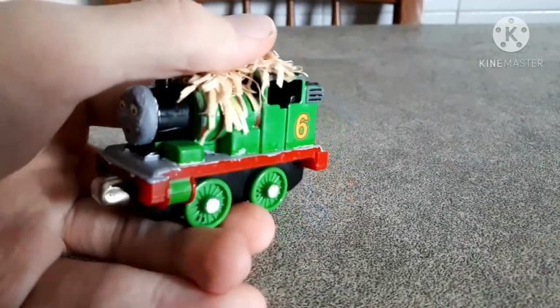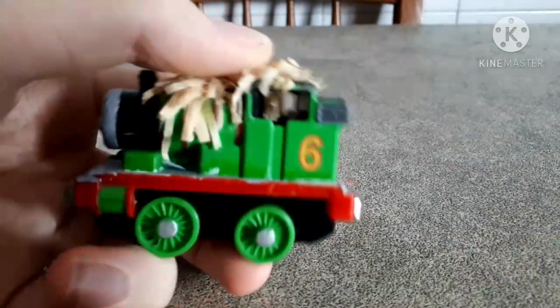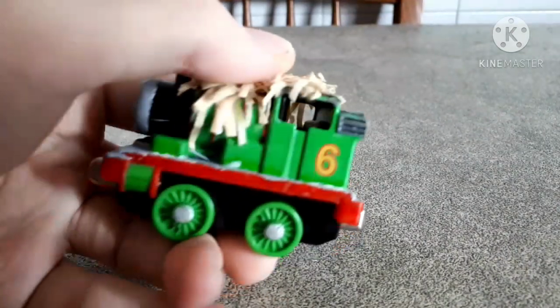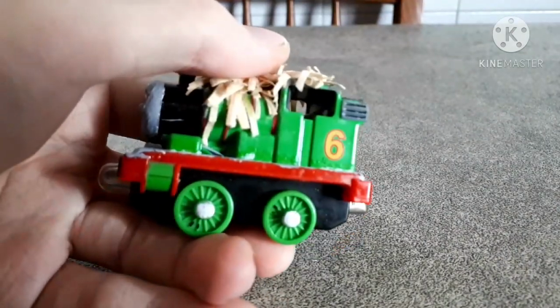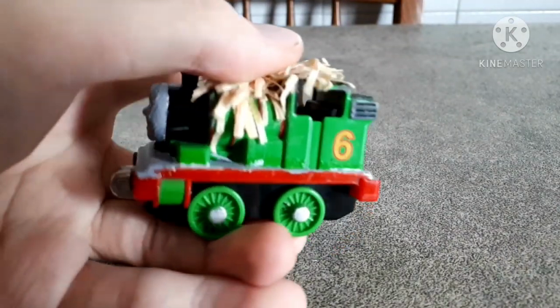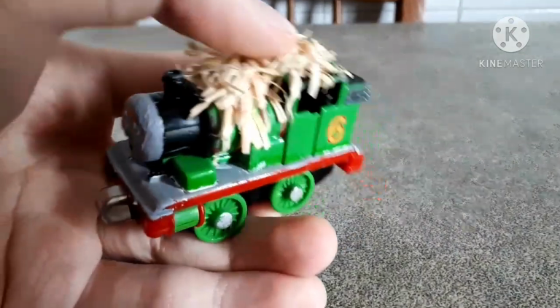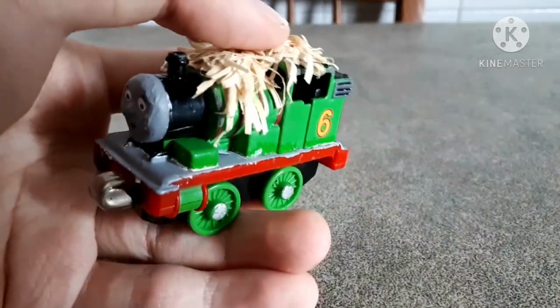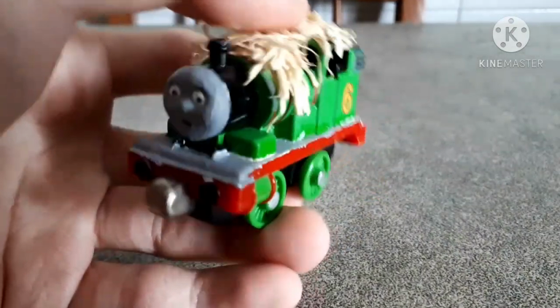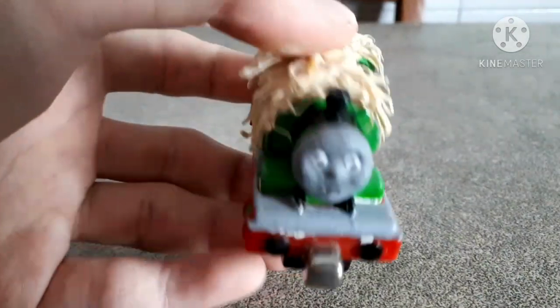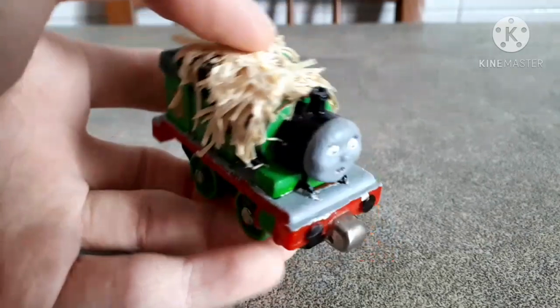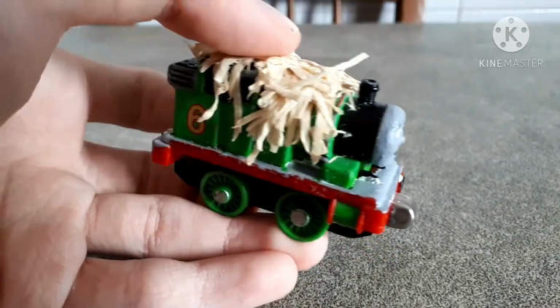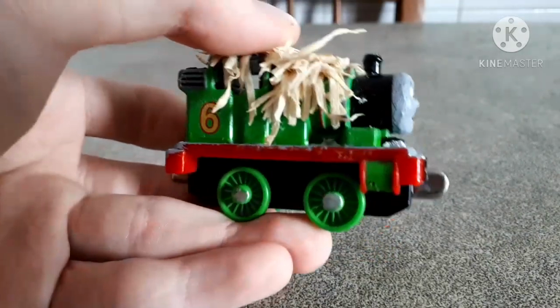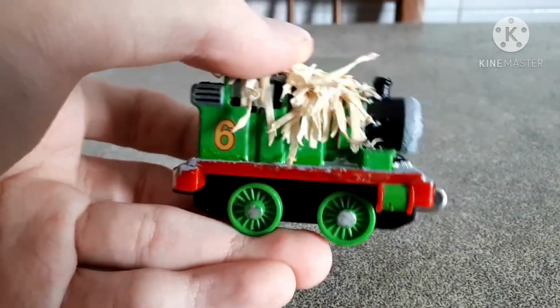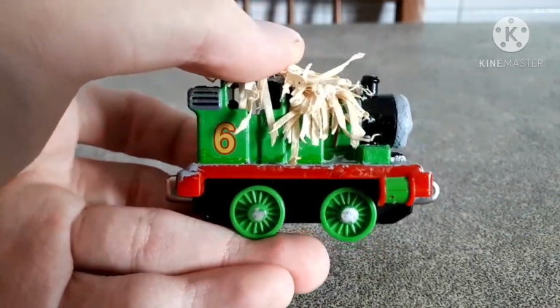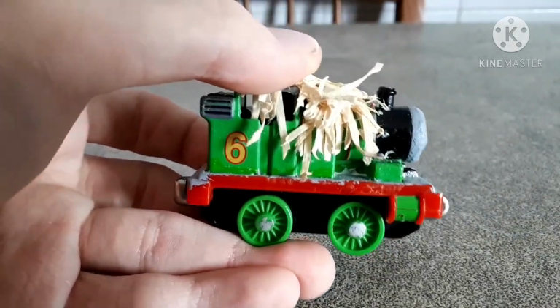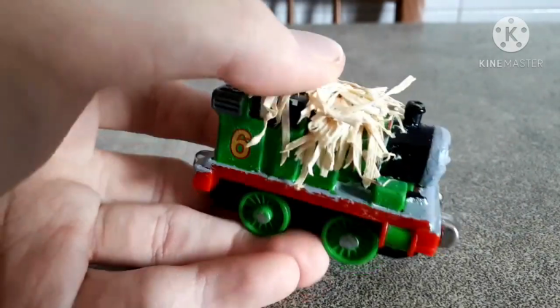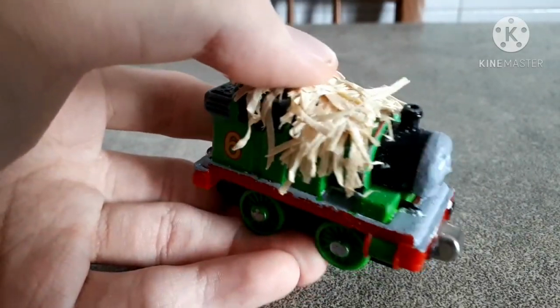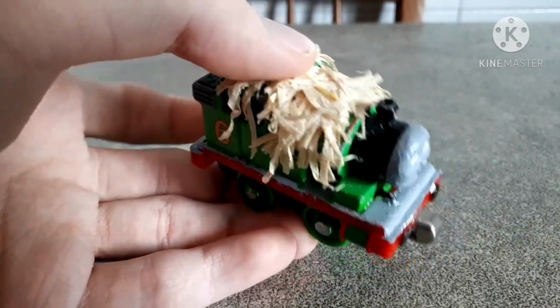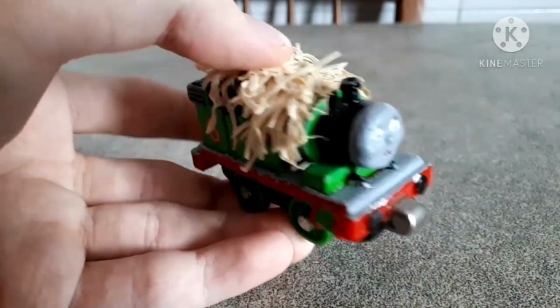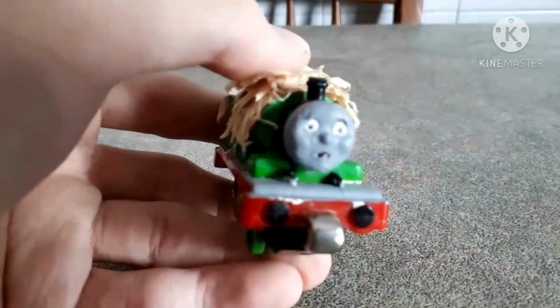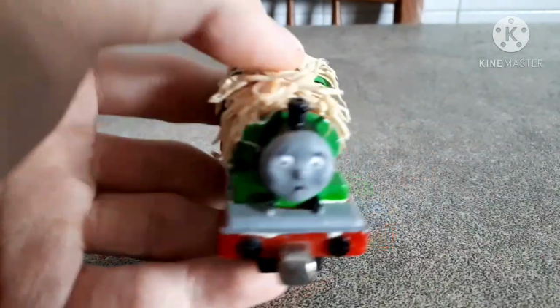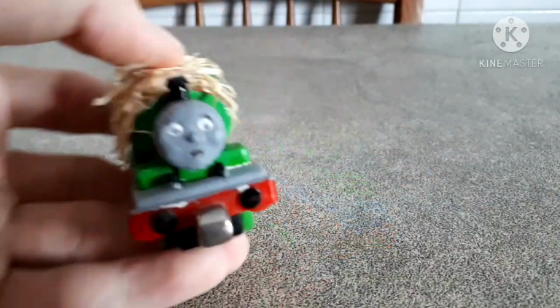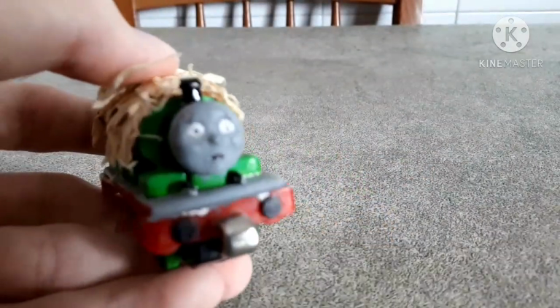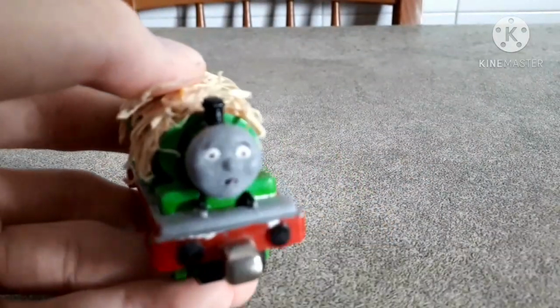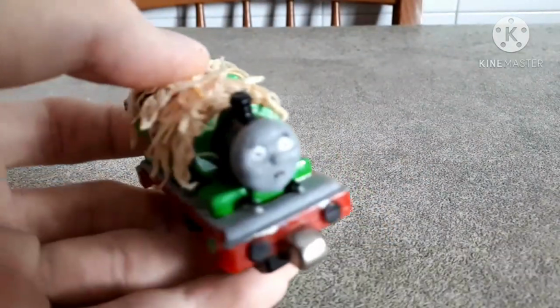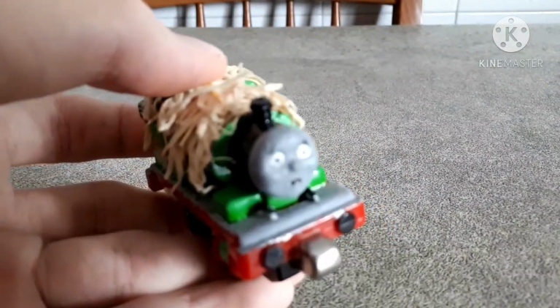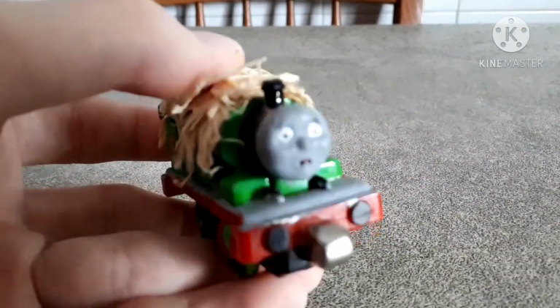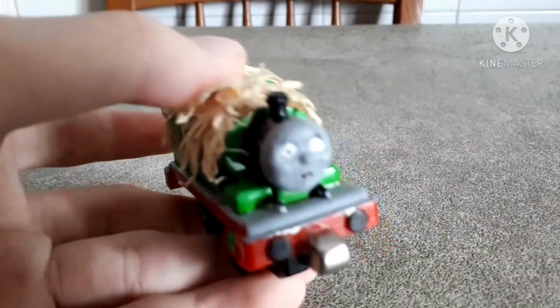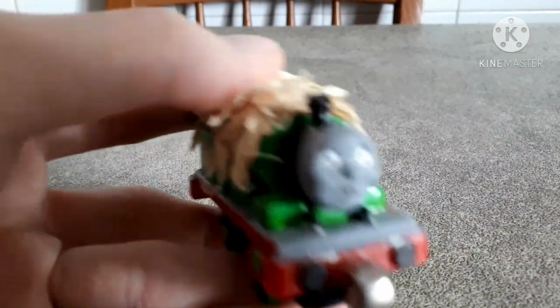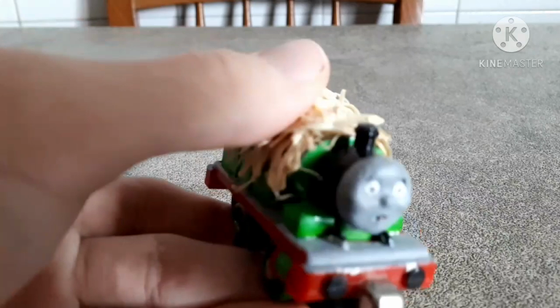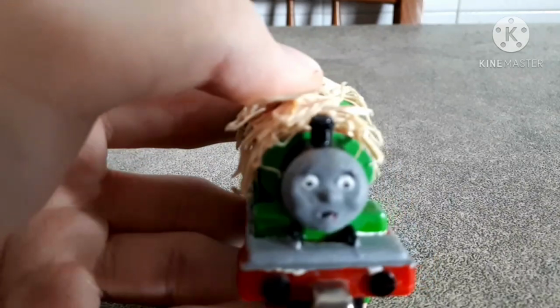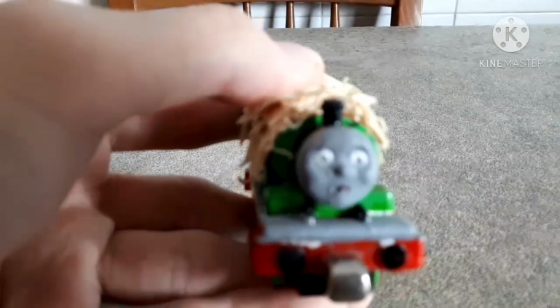This is a version of Percy from one of his most iconic and memorable moments from Season 2 — the Wally Bear episode — you know, 'look what has crawled out the hay, a green caterpillar with red stripes,' all that kind of stuff.